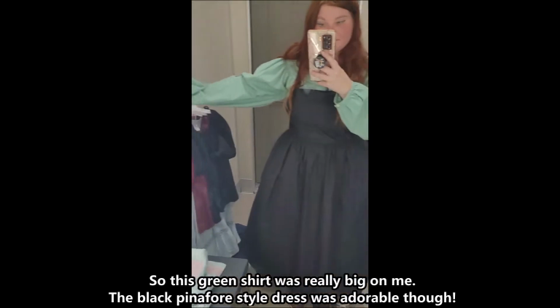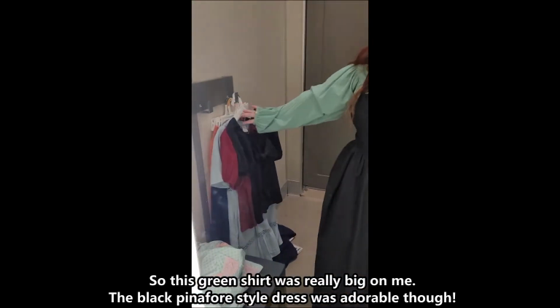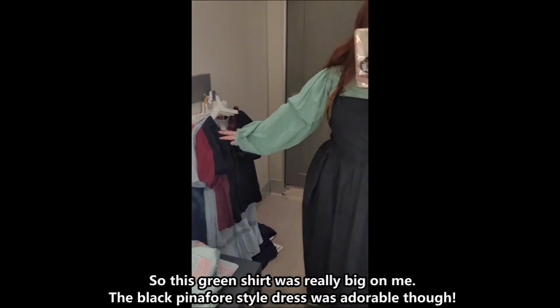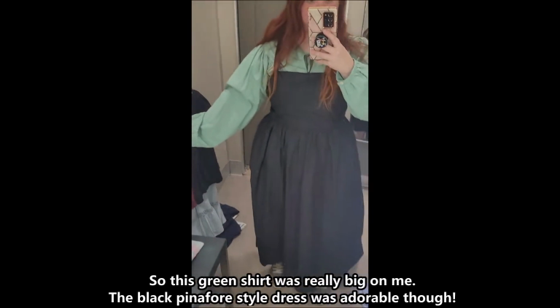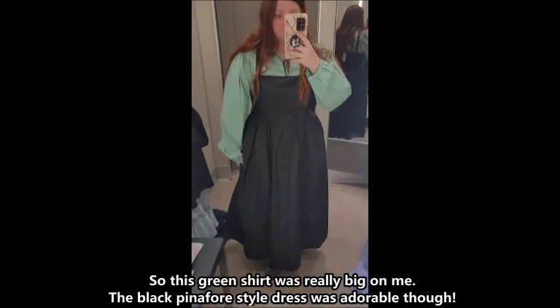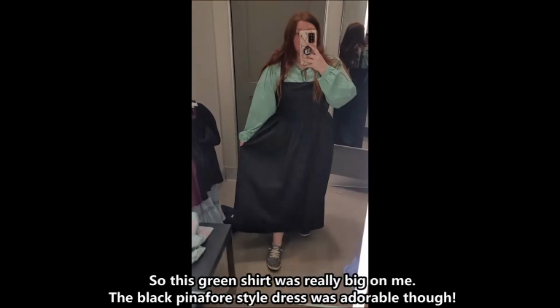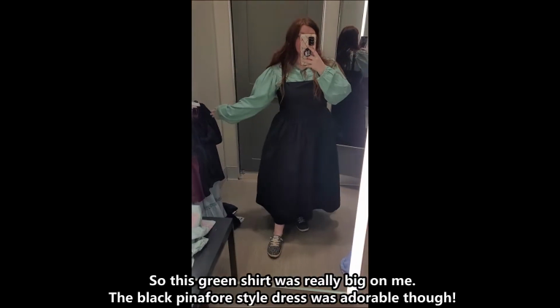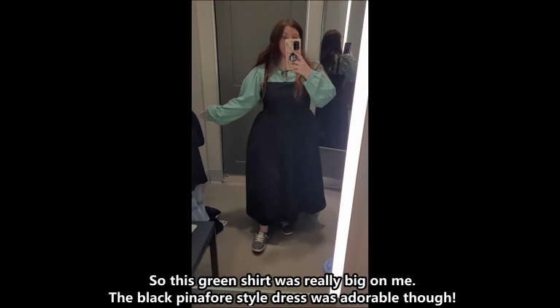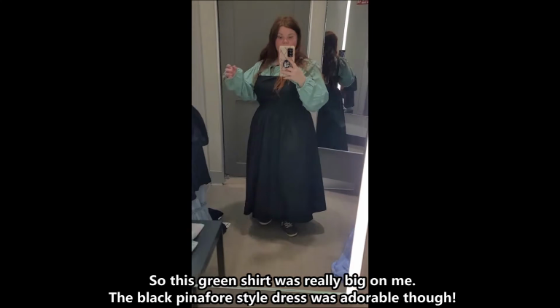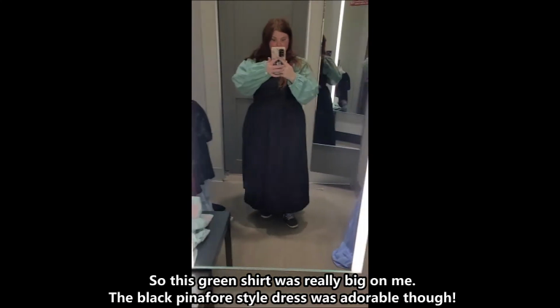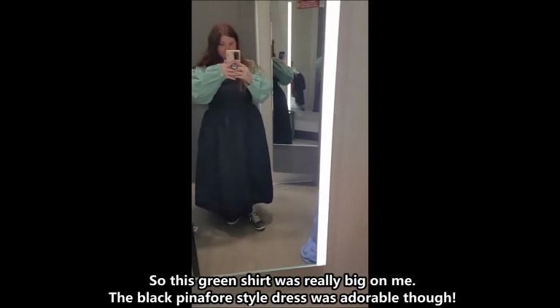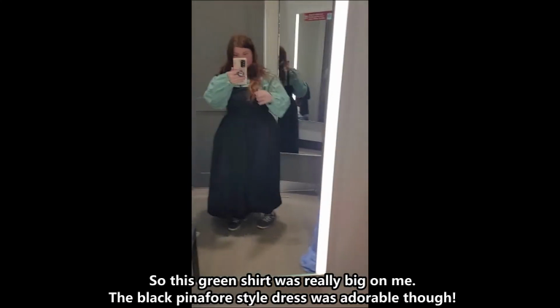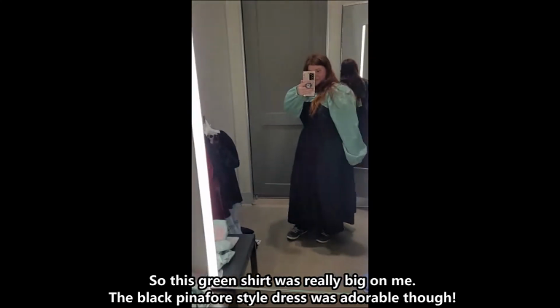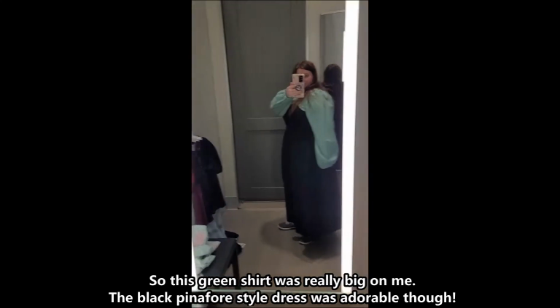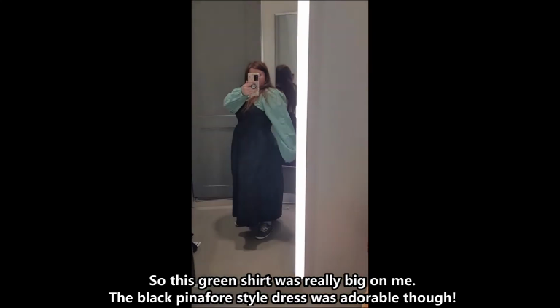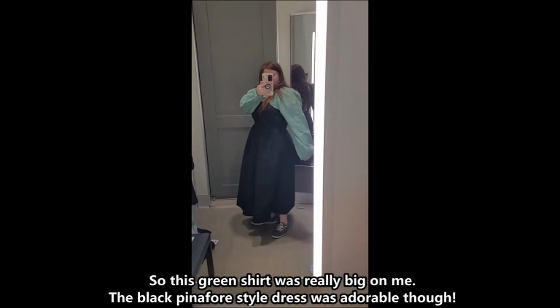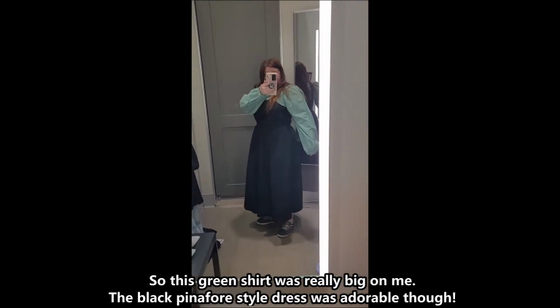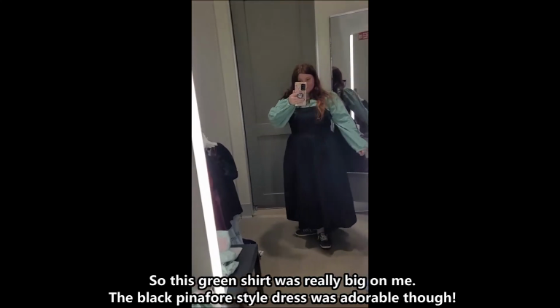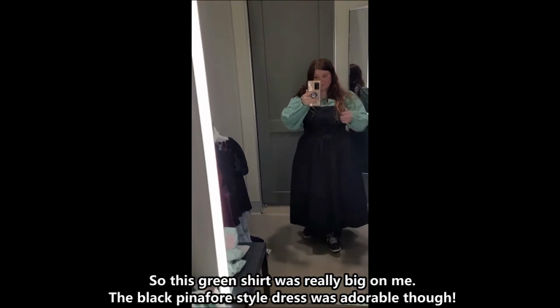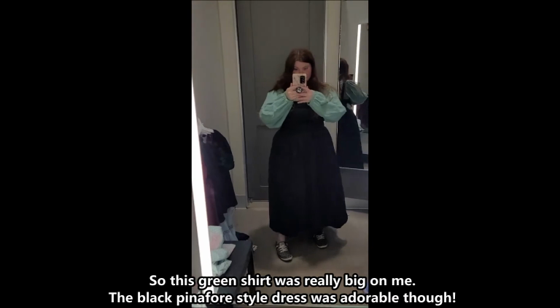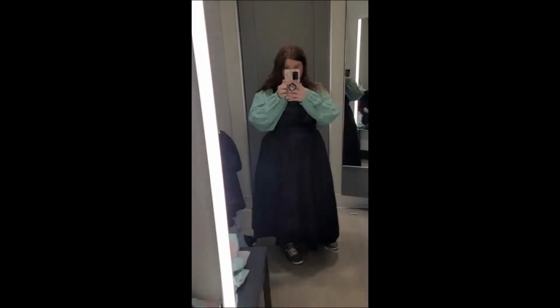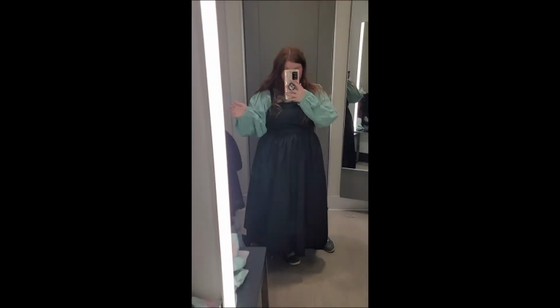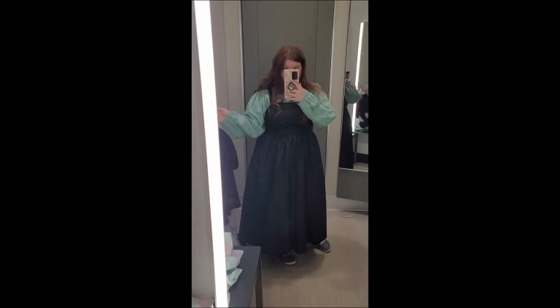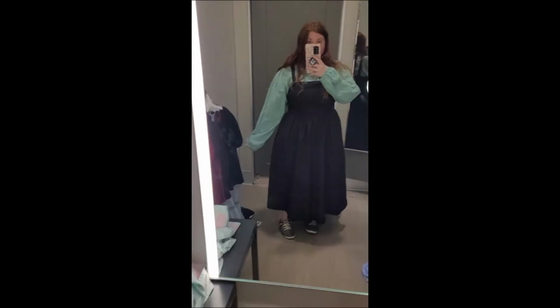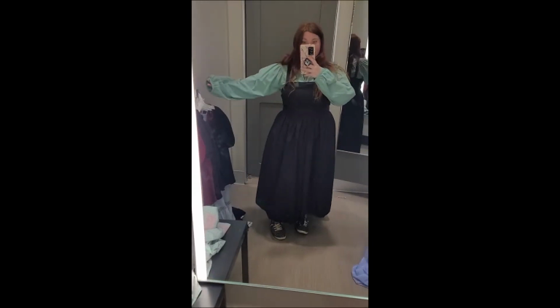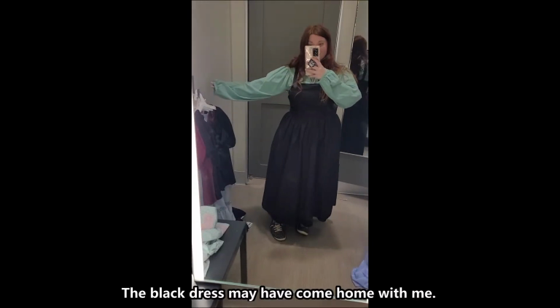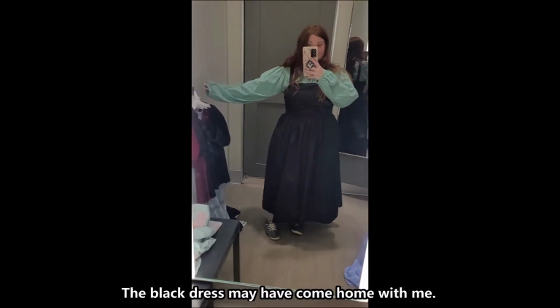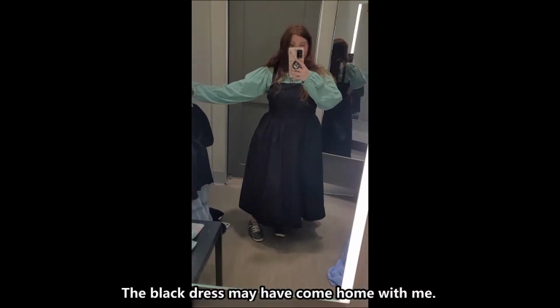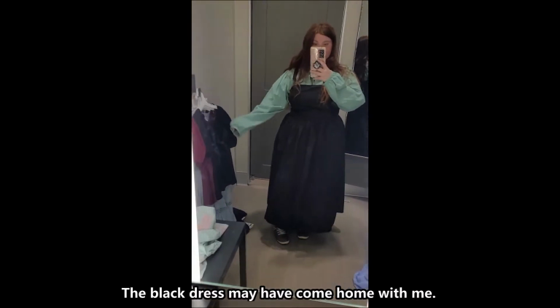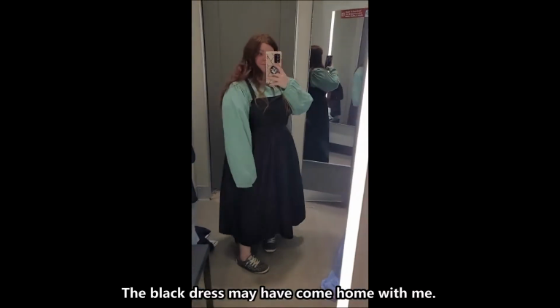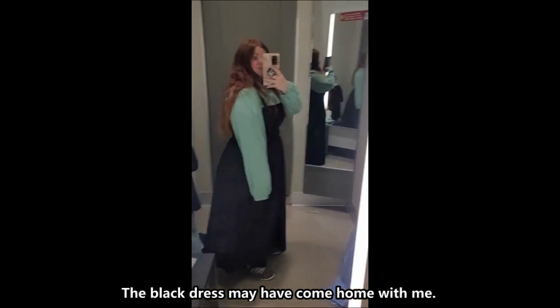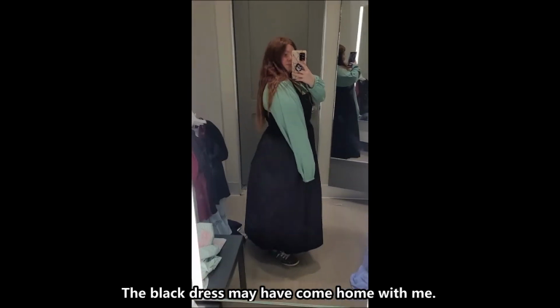So this green shirt was really big on me, but the black pinafore style dress was adorable. The black dress may have come home with me.